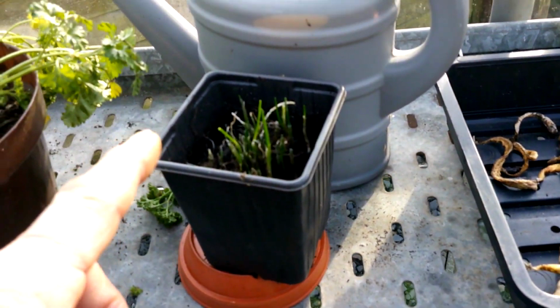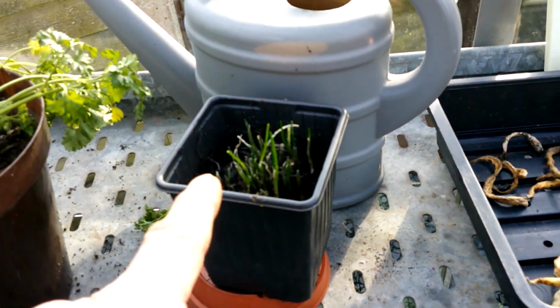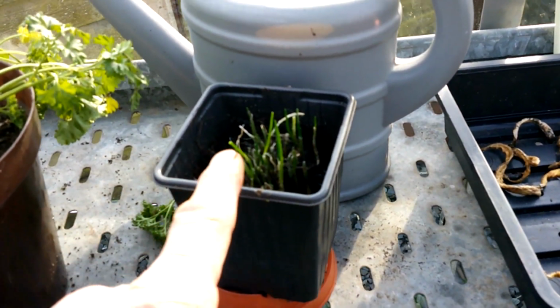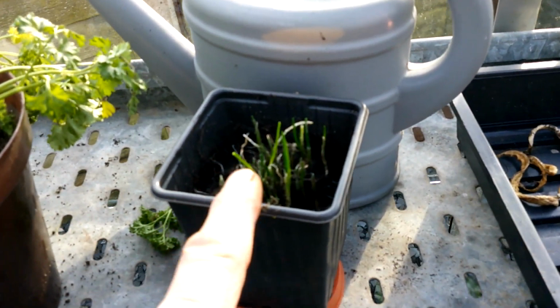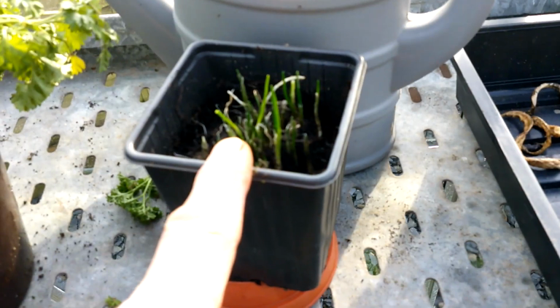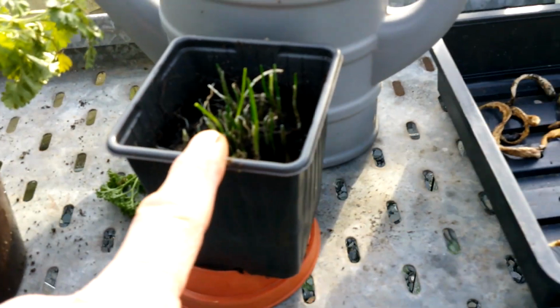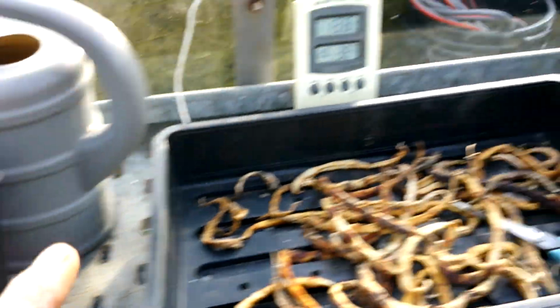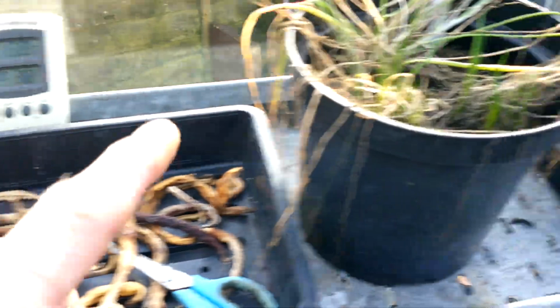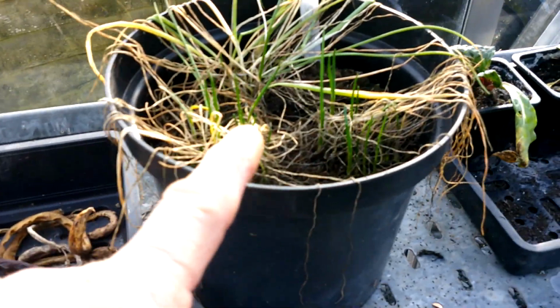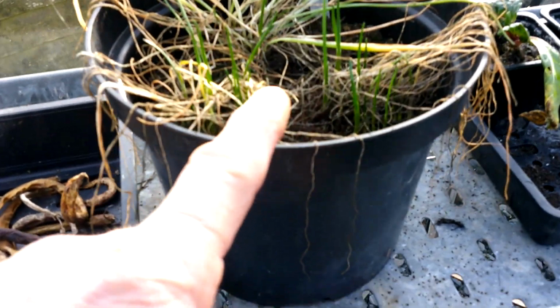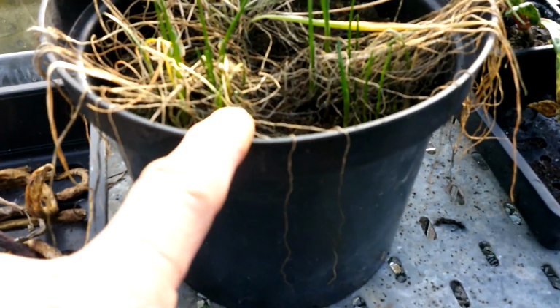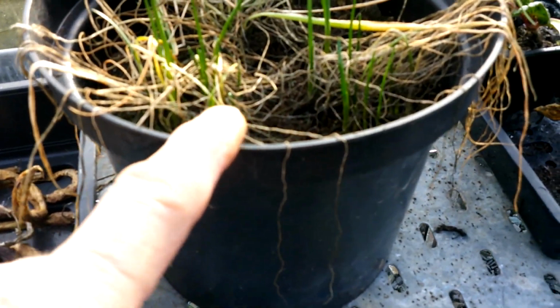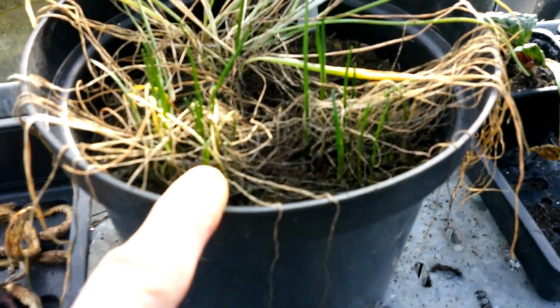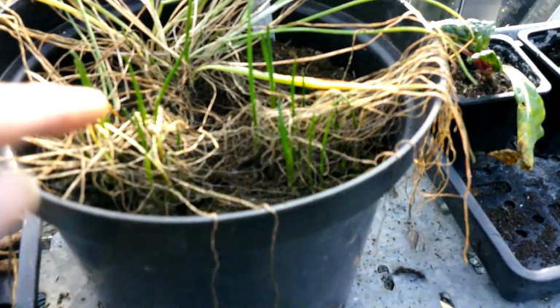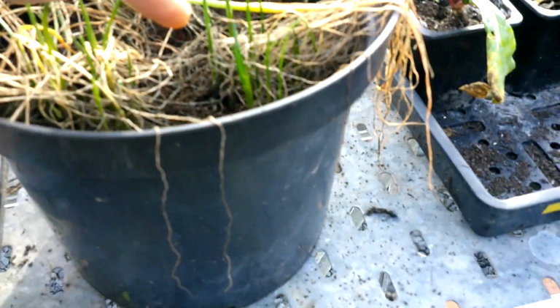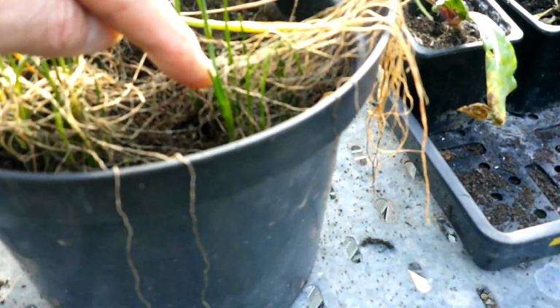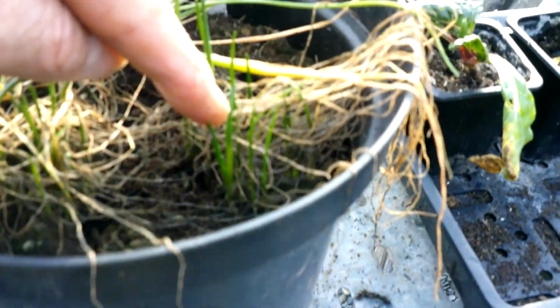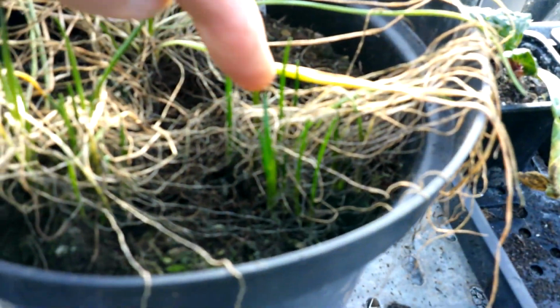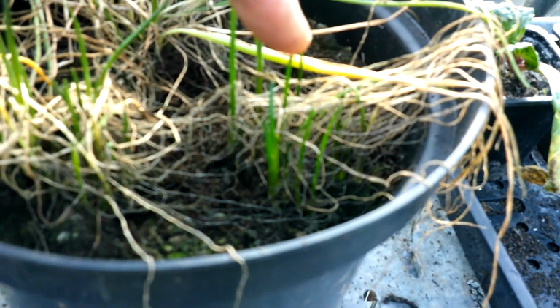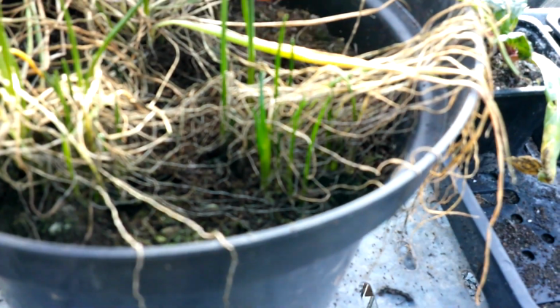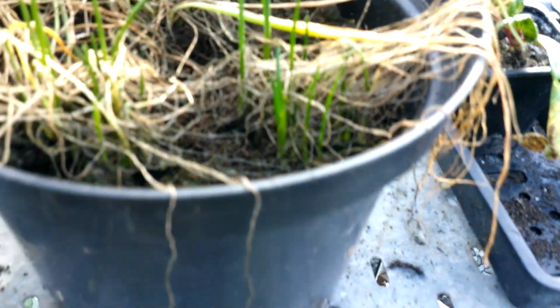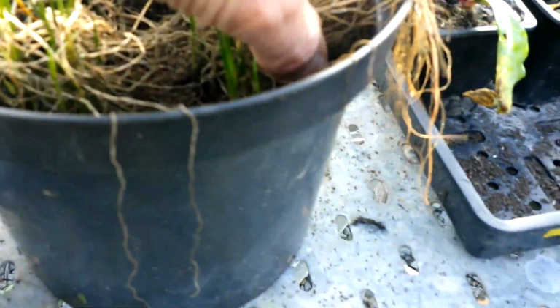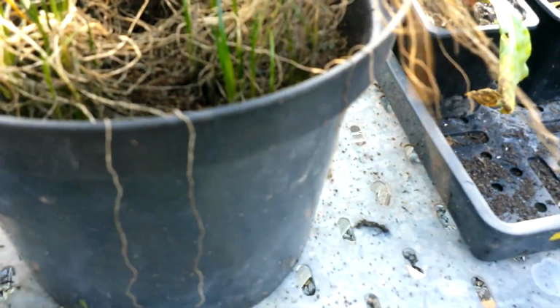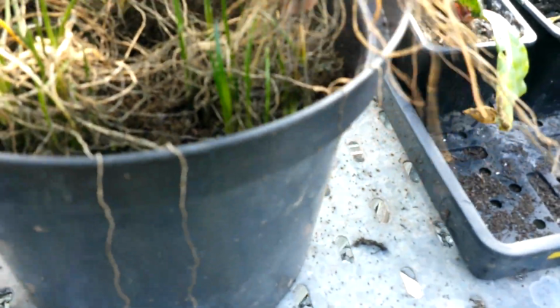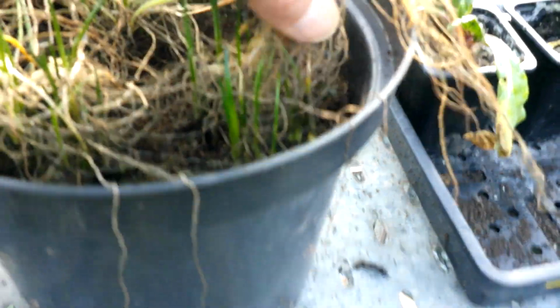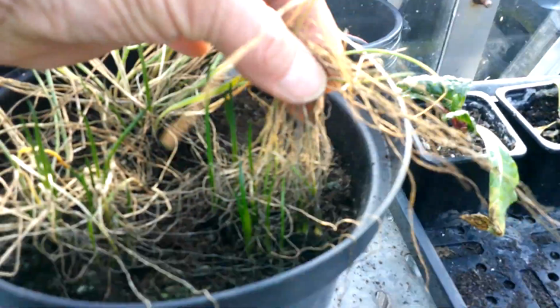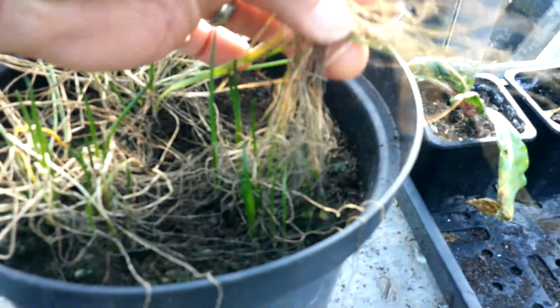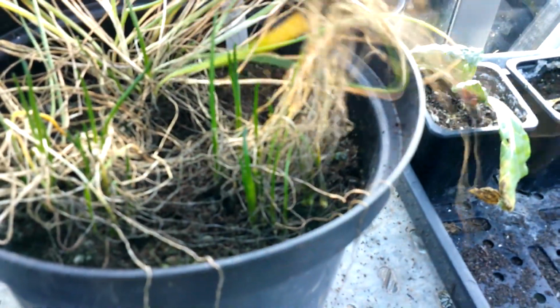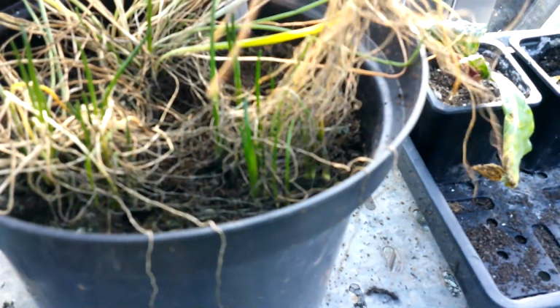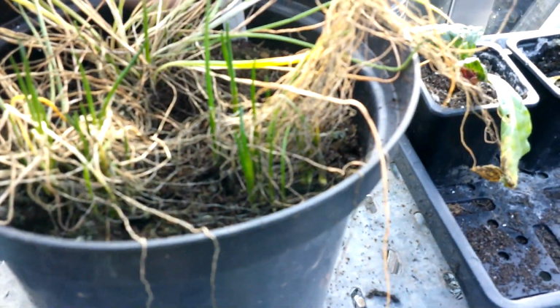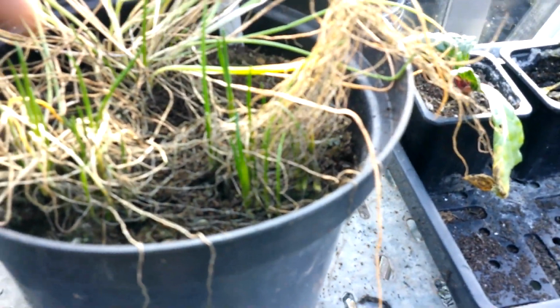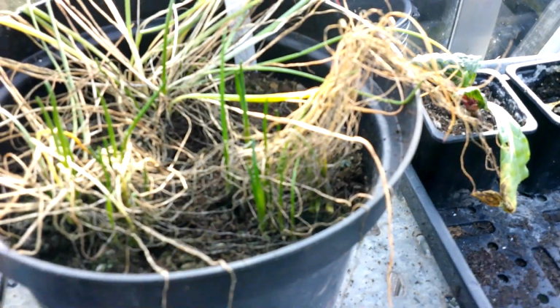Similarly with the chive — see this pot here — it was sort of like that, but again if you look closely now, you can see new growth coming, so I'll probably just need to clean that up and remove some of that dead stuff.